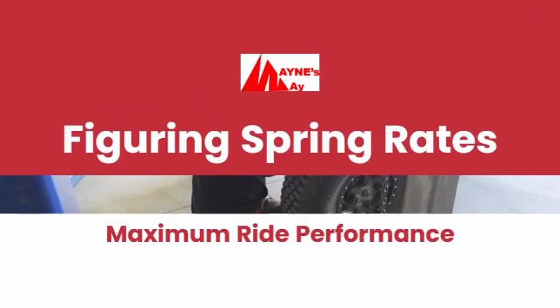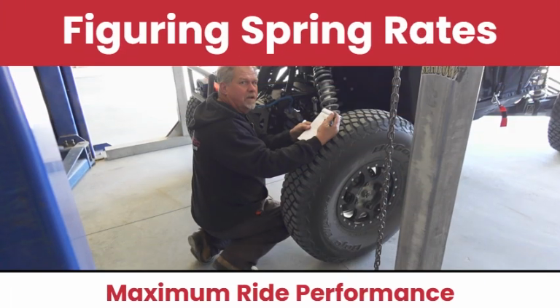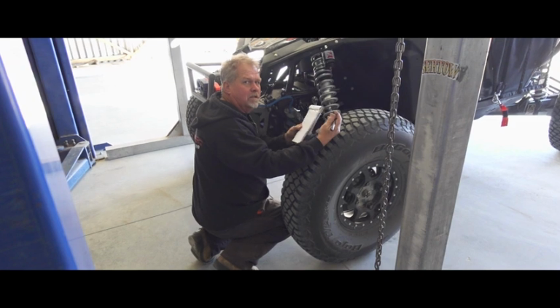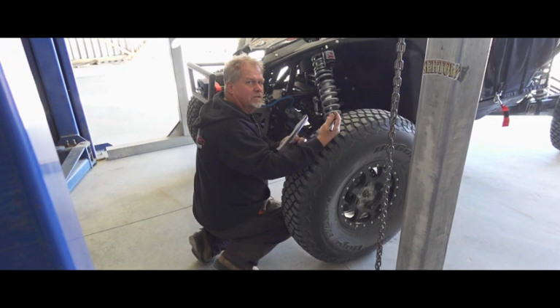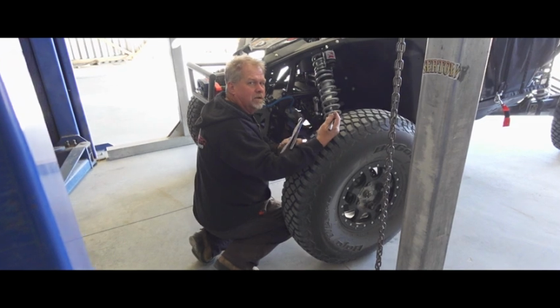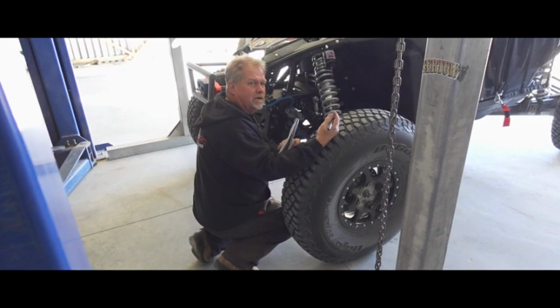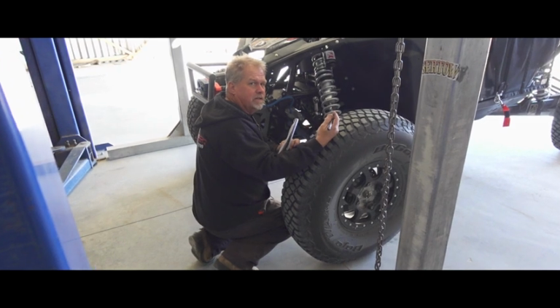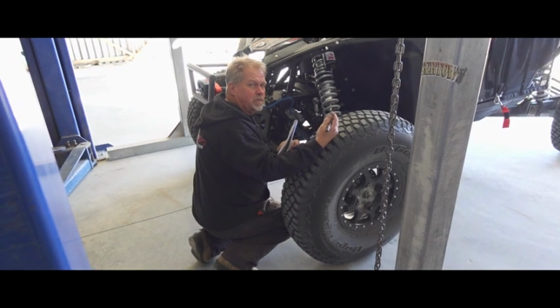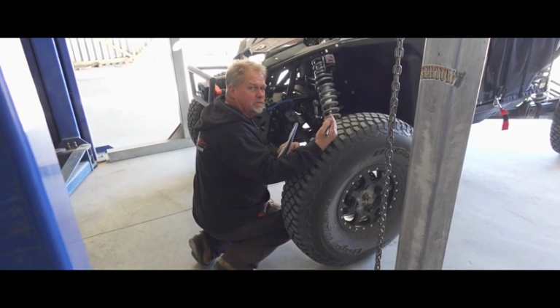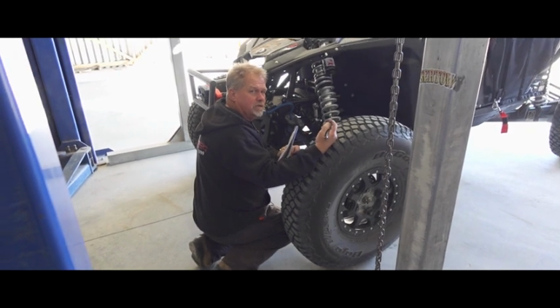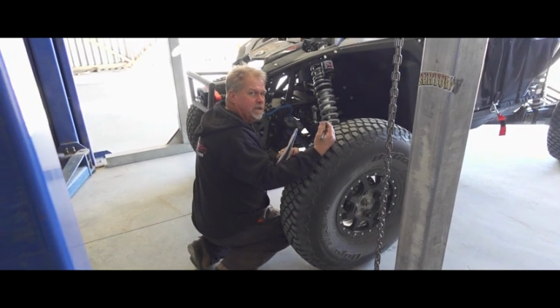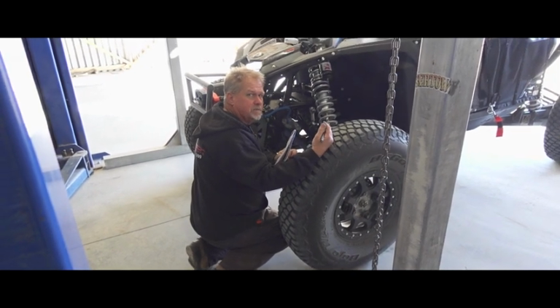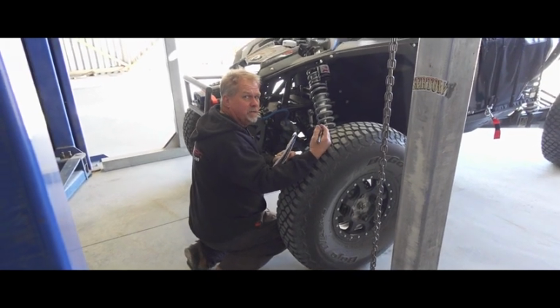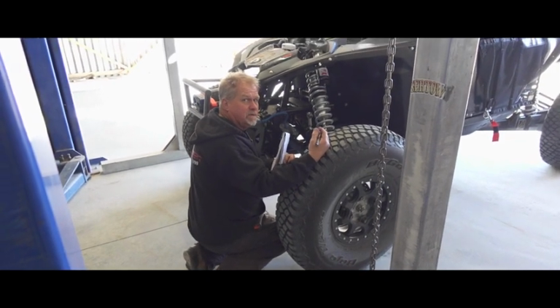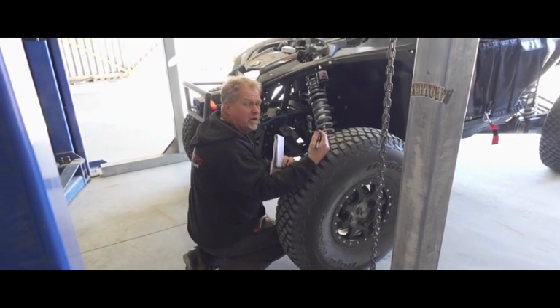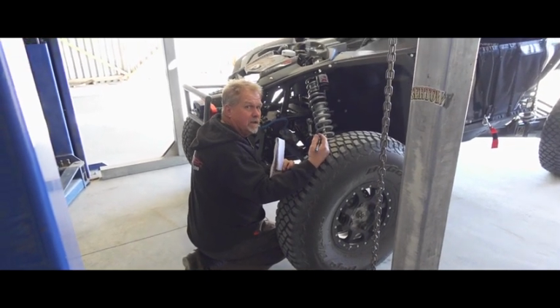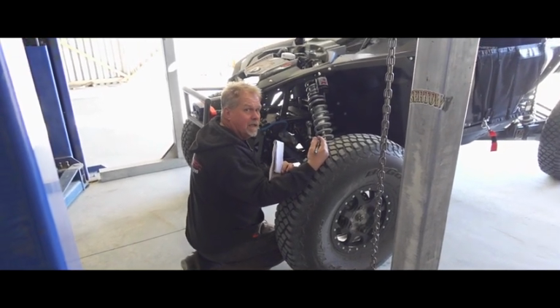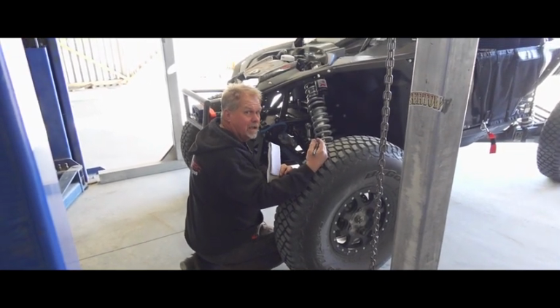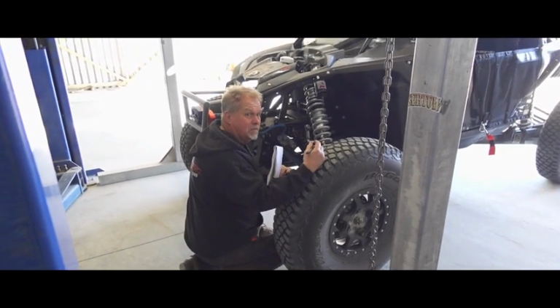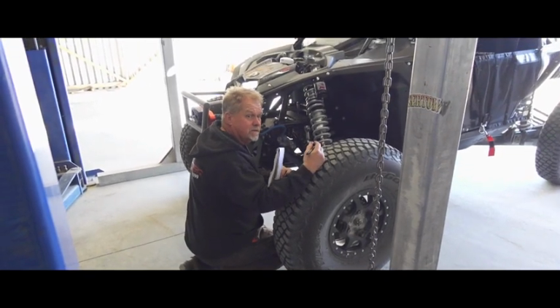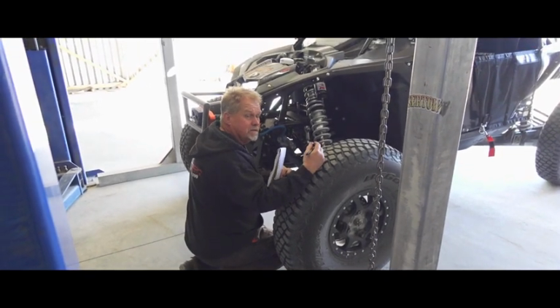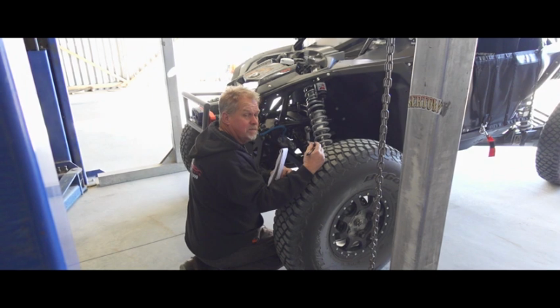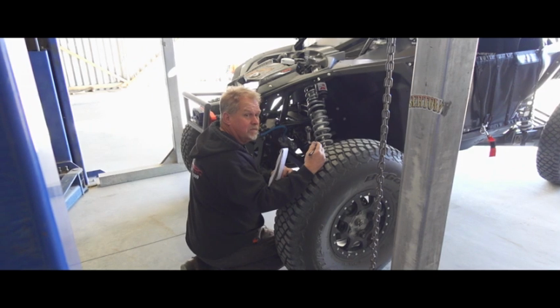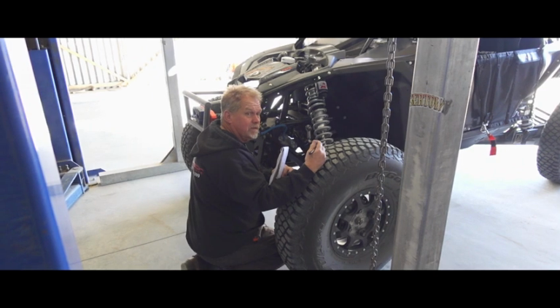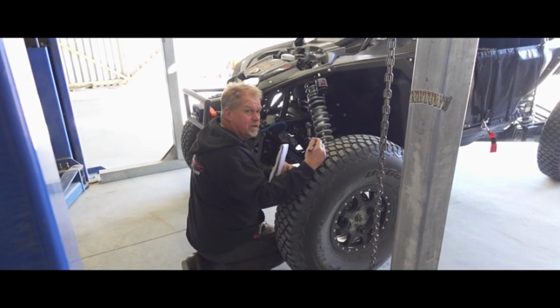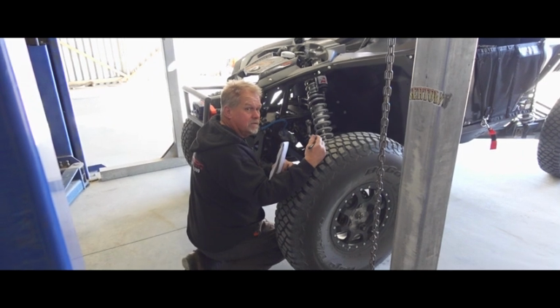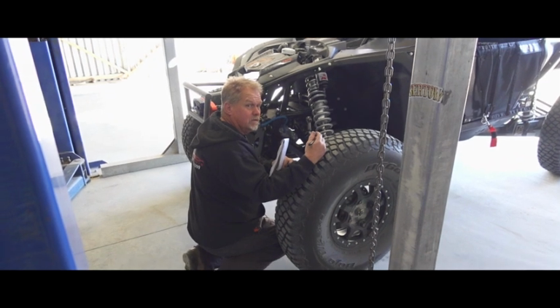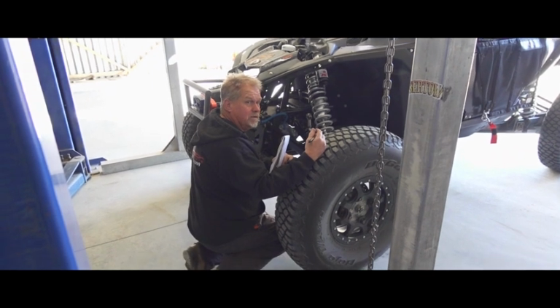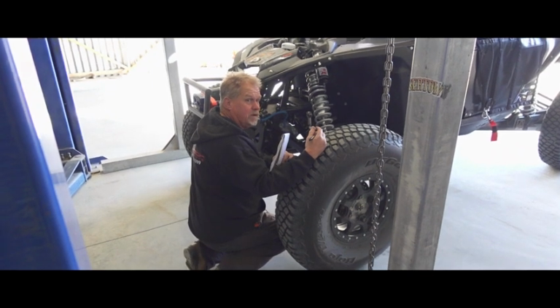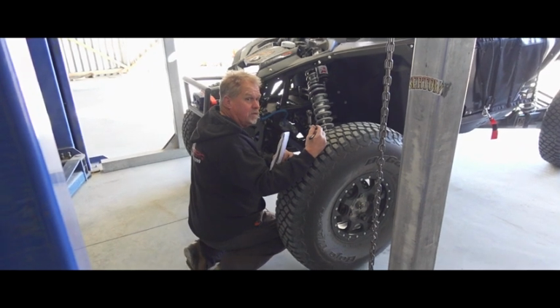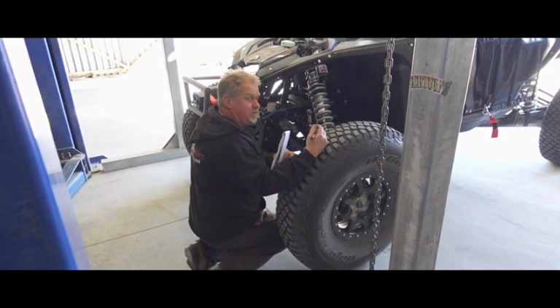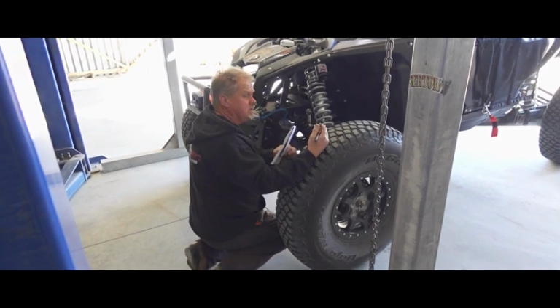Hi y'all. We're here at the Springs. We're doing a spring measurement on a Can-Am, but it's the same thing for any vehicle, so here's how we'll go through the process.